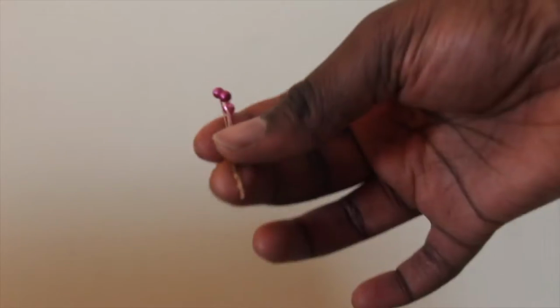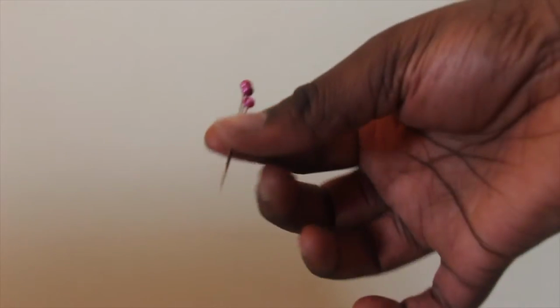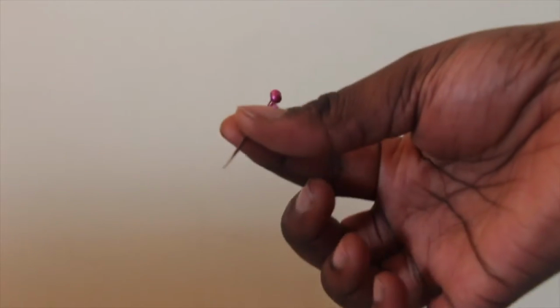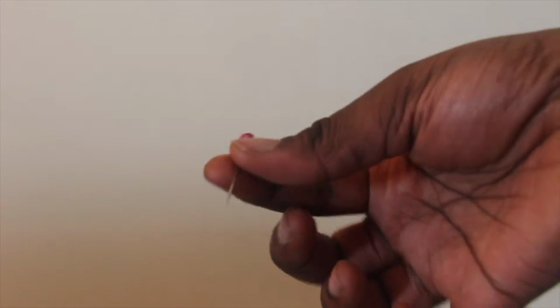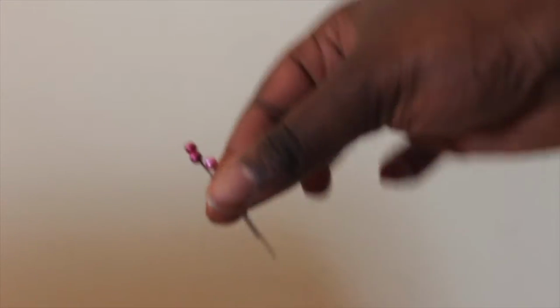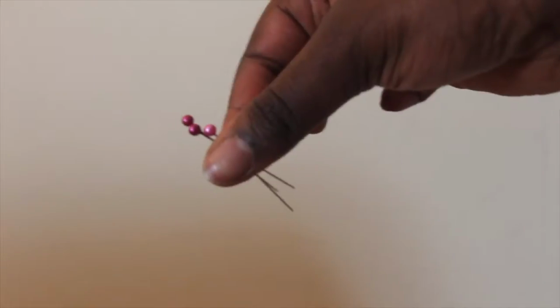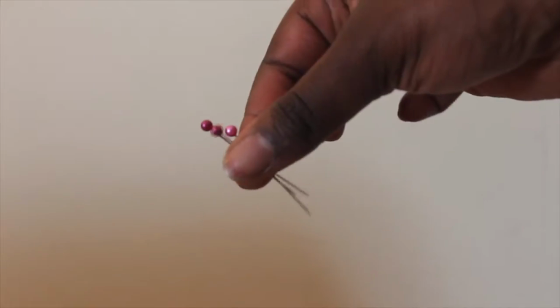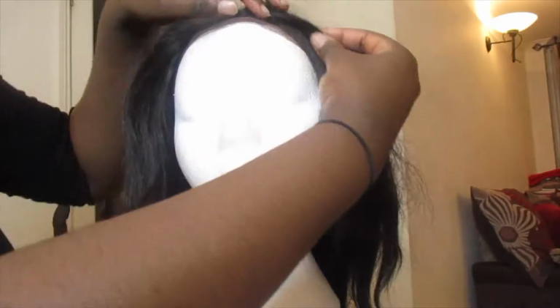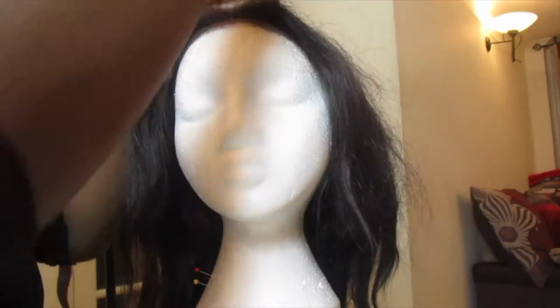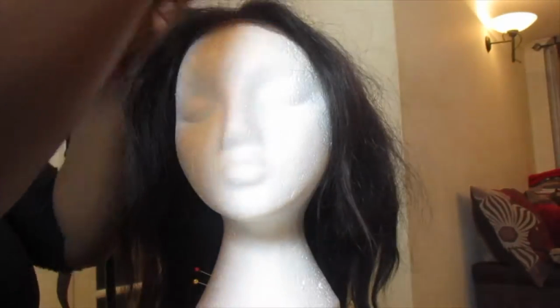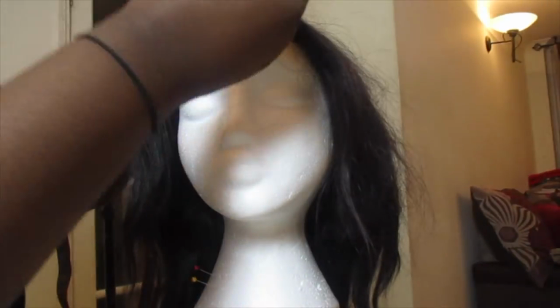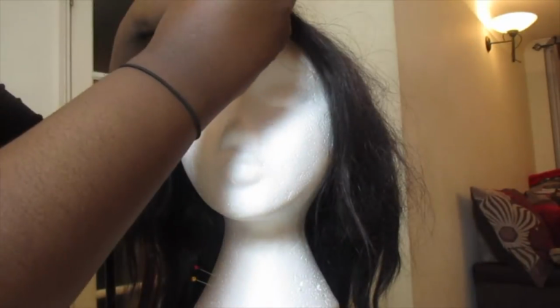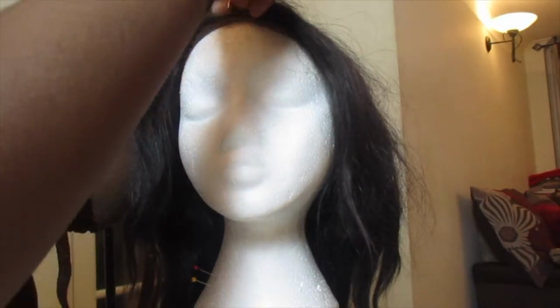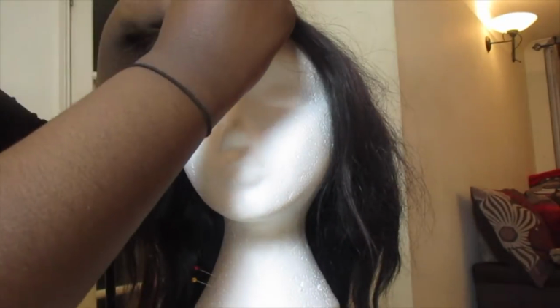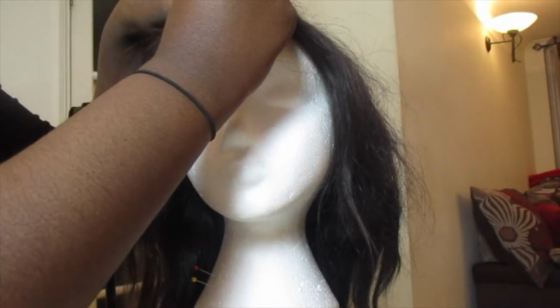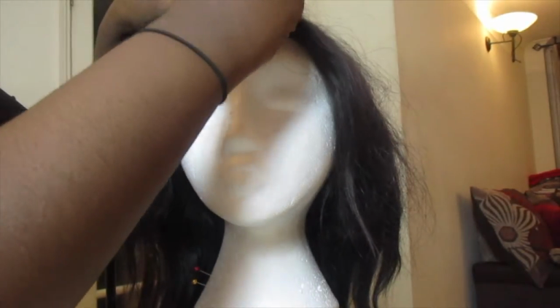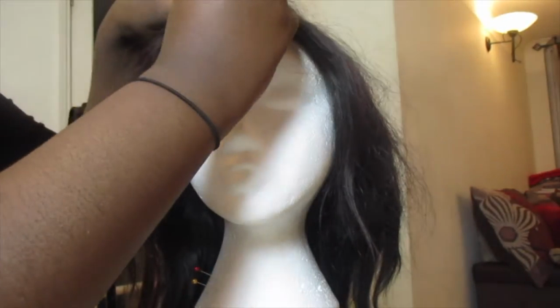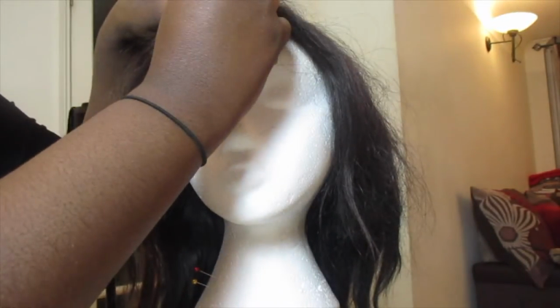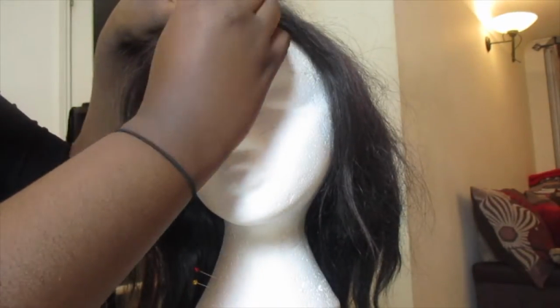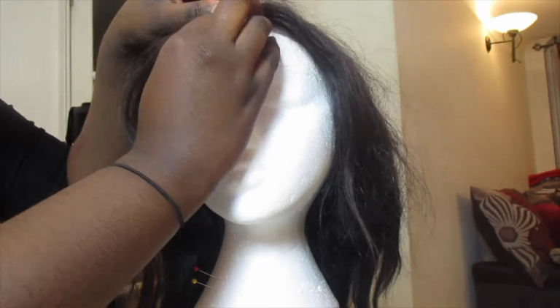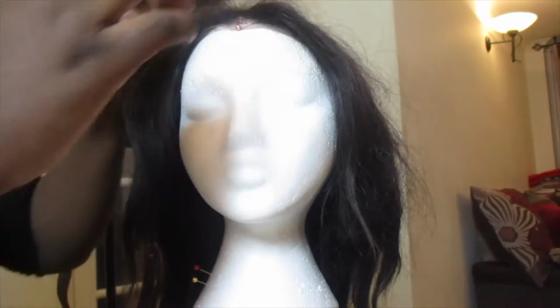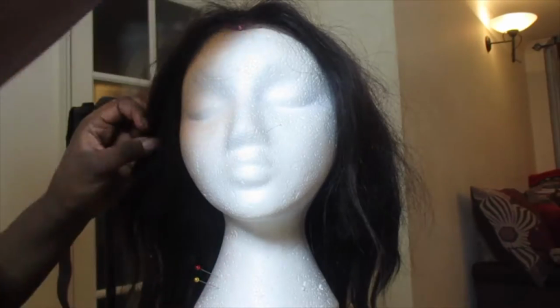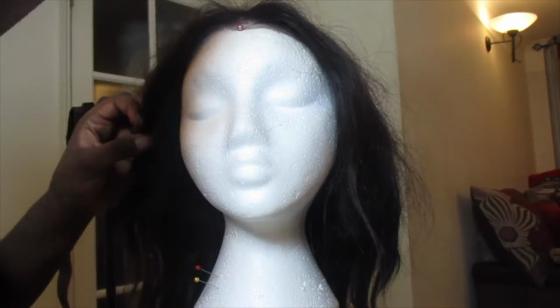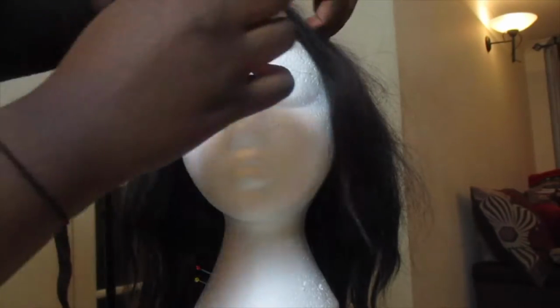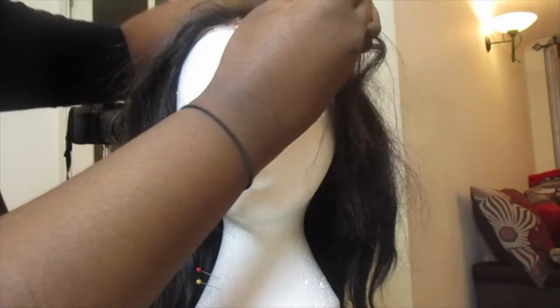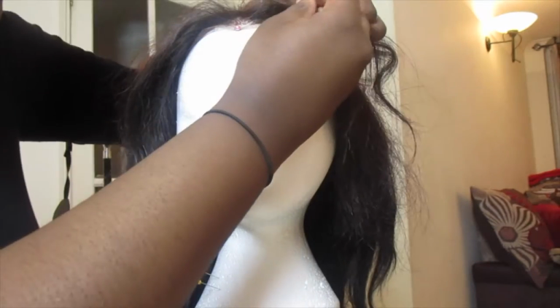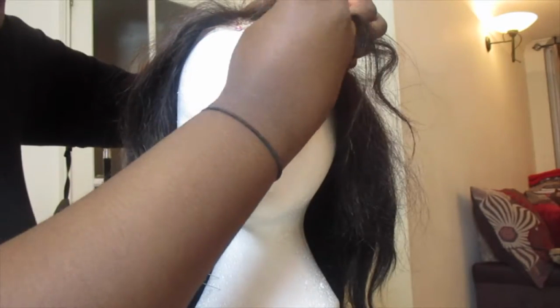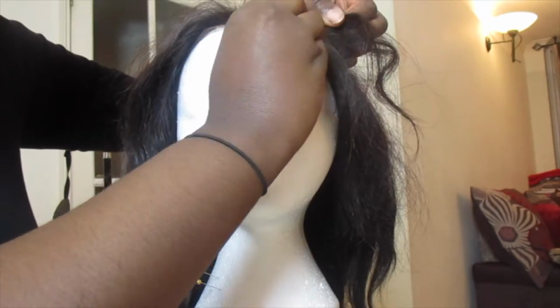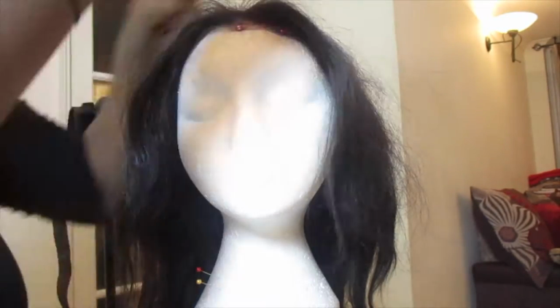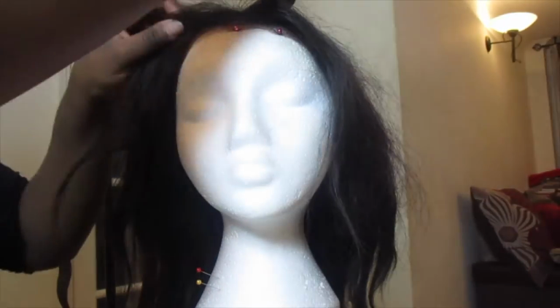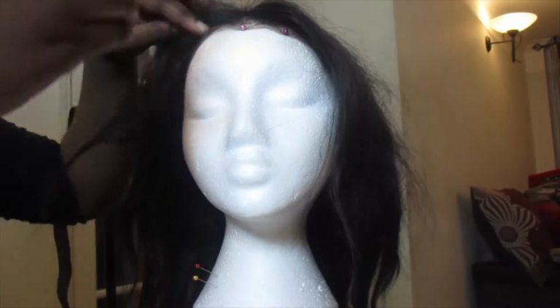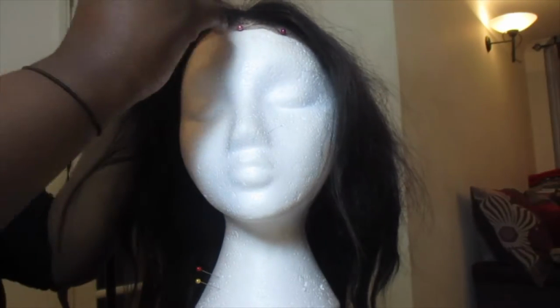Hi guys, it's Leone here and welcome to my channel. I'm quickly going to show you one of the ways I style my hair. I'm going to use these pins to pin down the wig to my mannequin head.